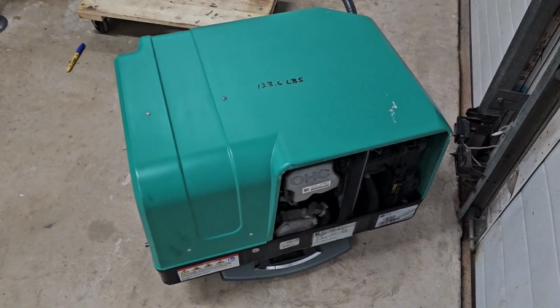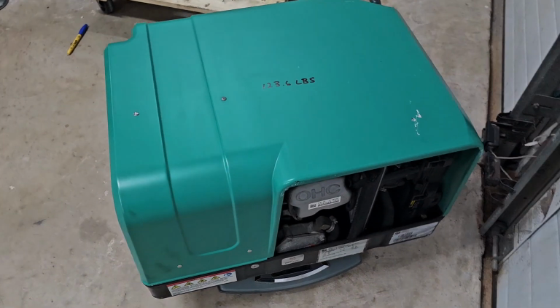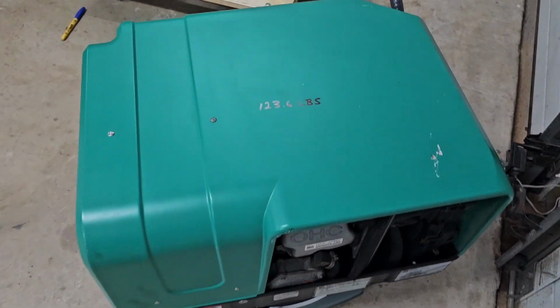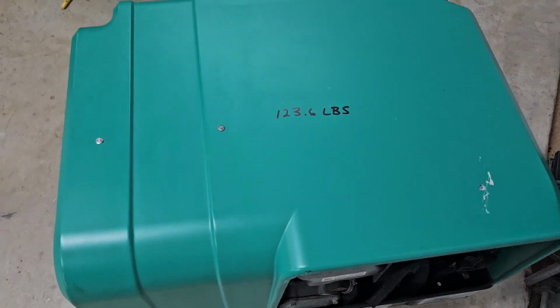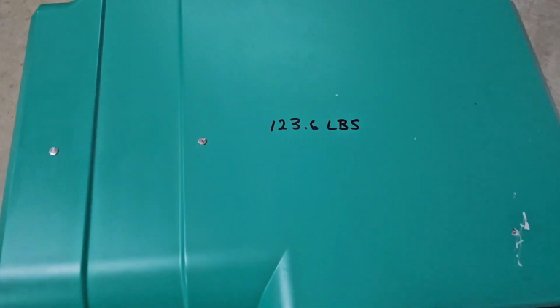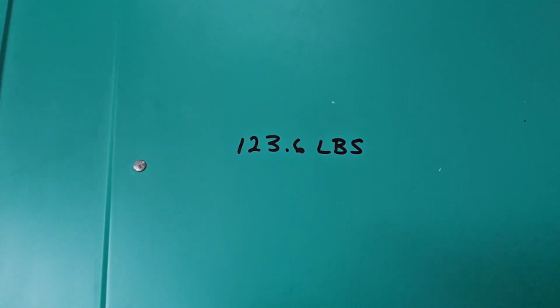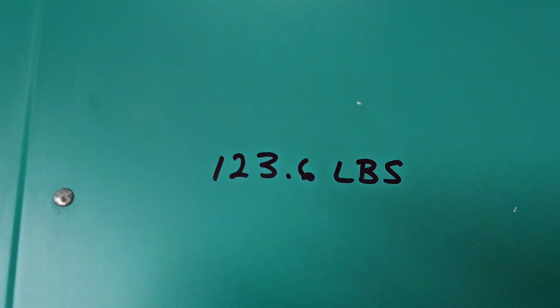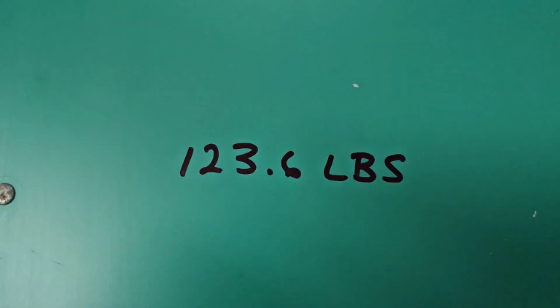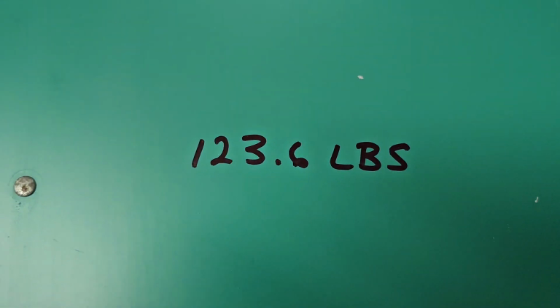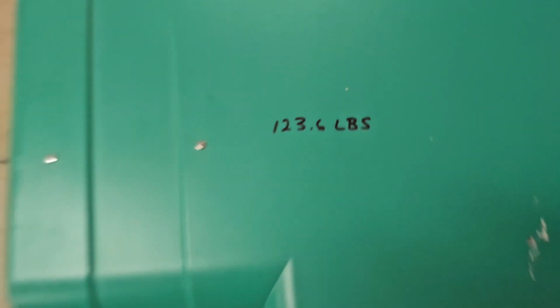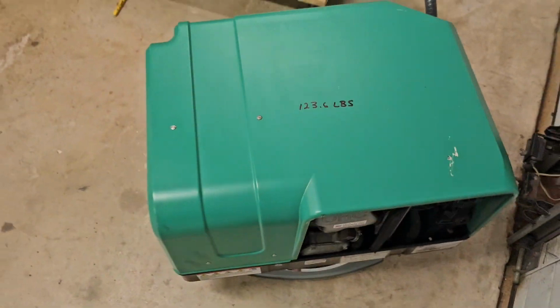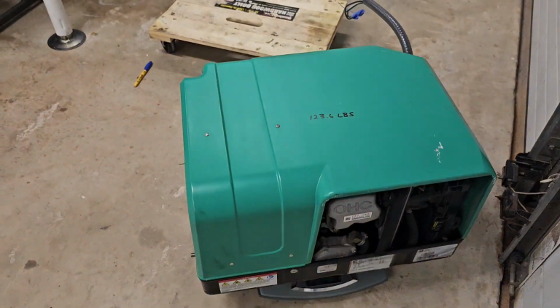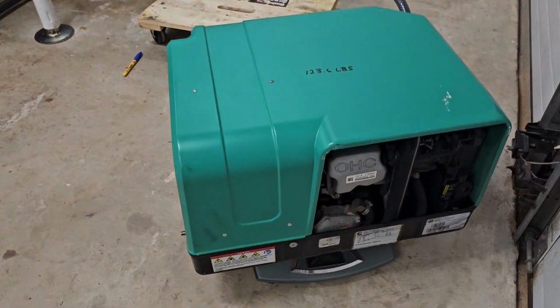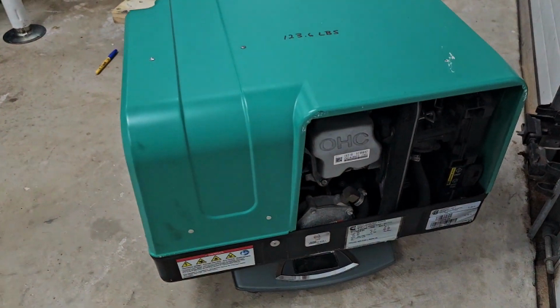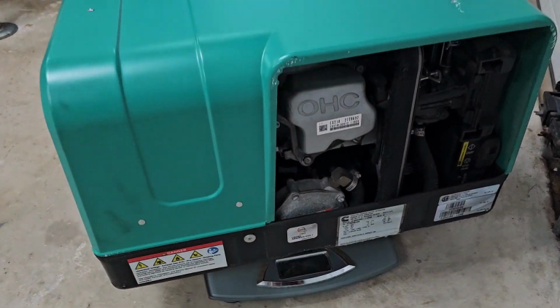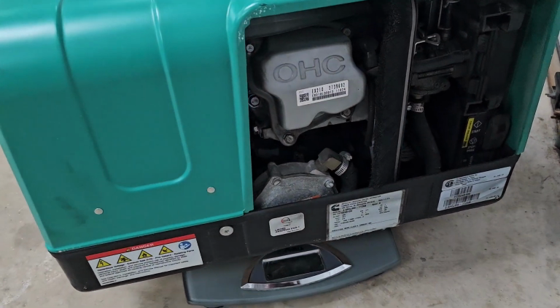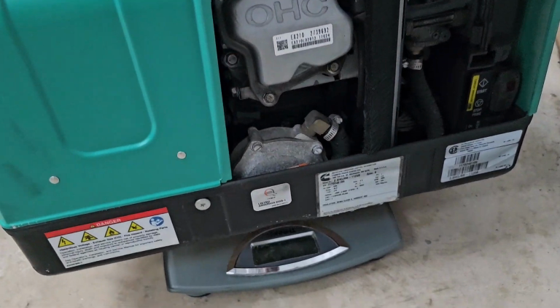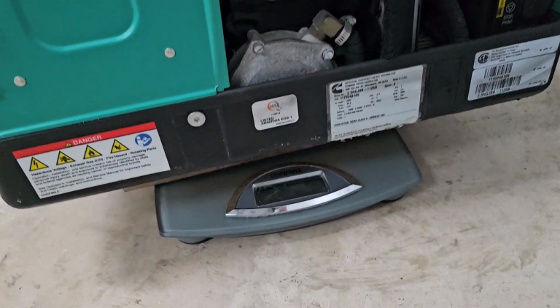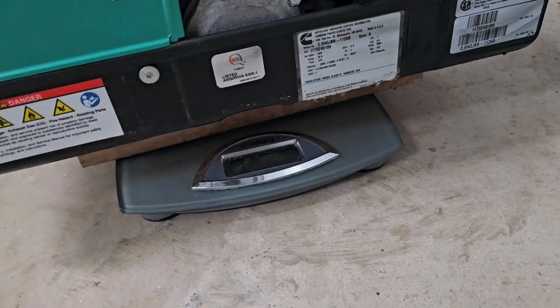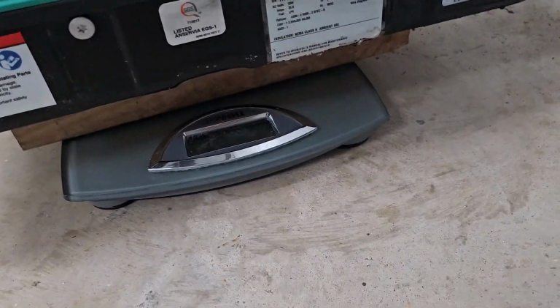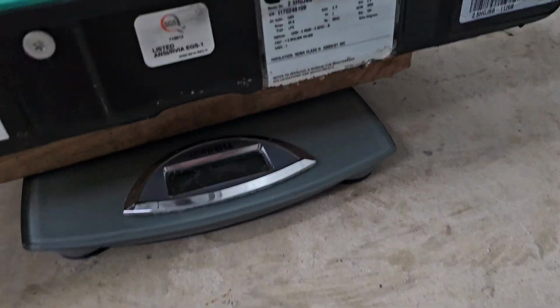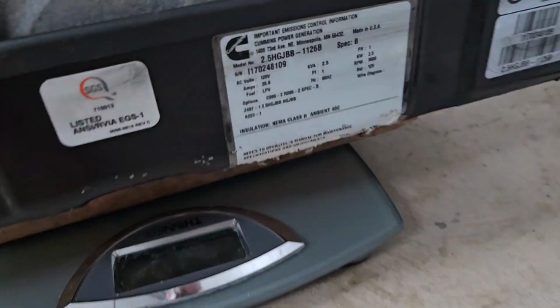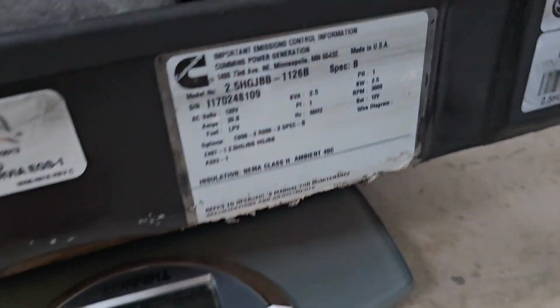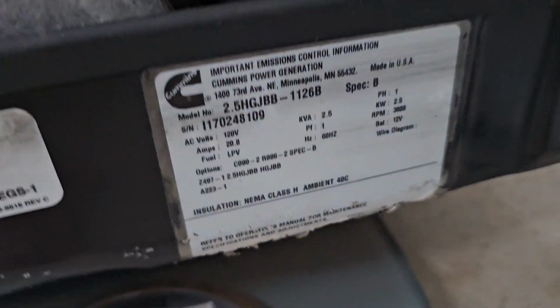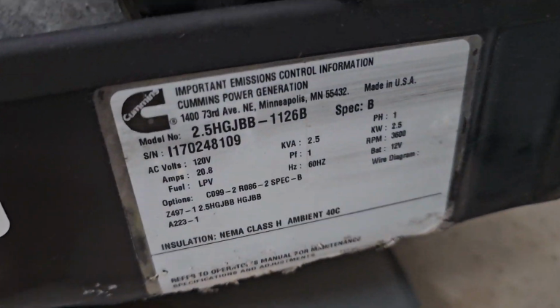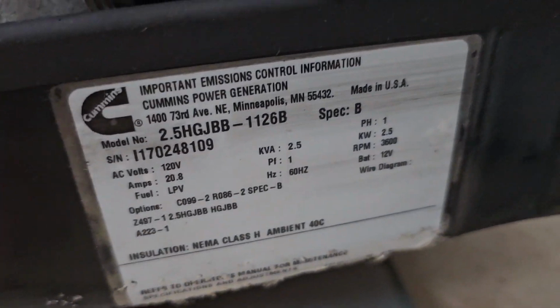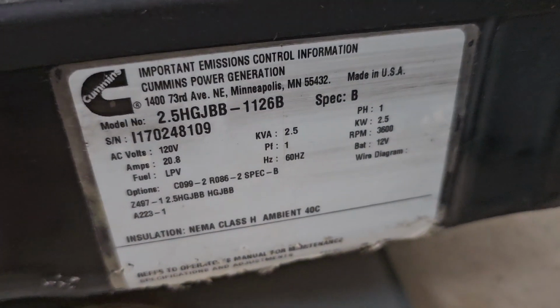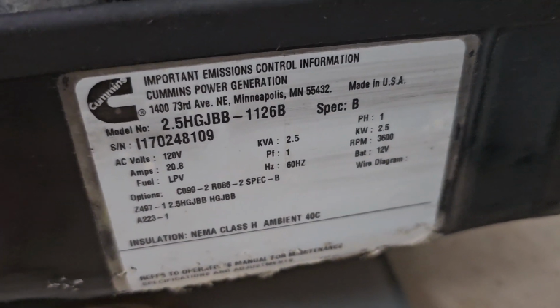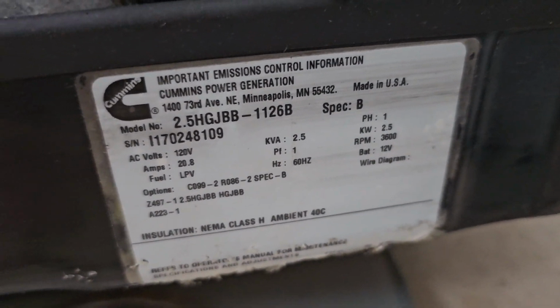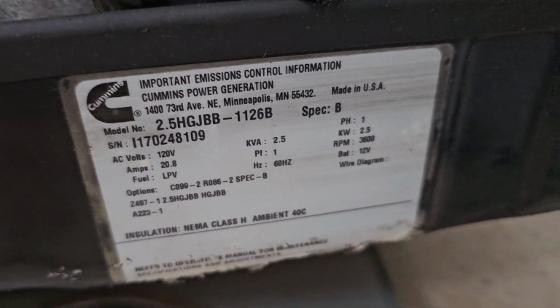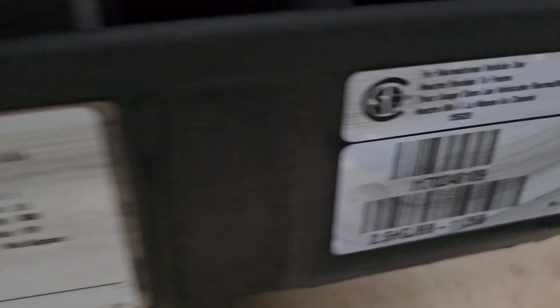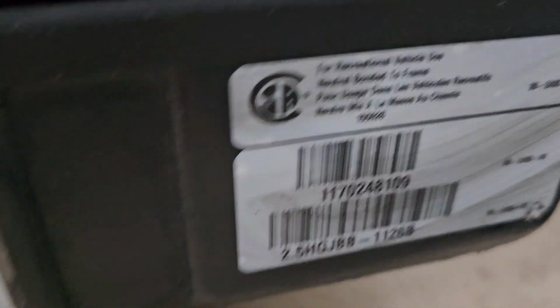In case any of you Lance campers were wondering, this is the Onan 25, and this is from a 2018 Lance 1172. It's a backbreaker.